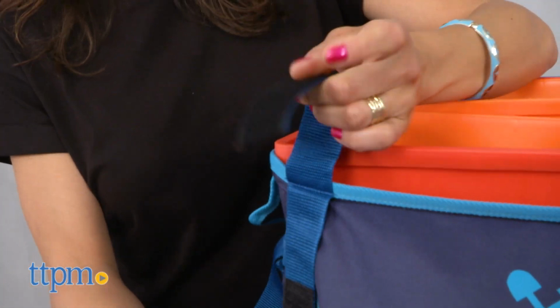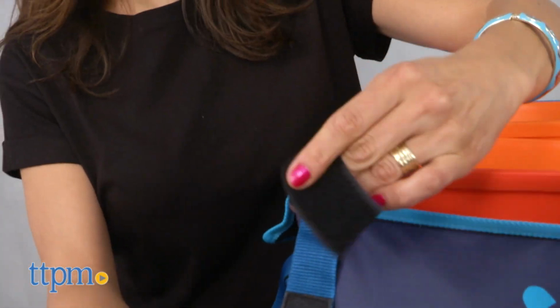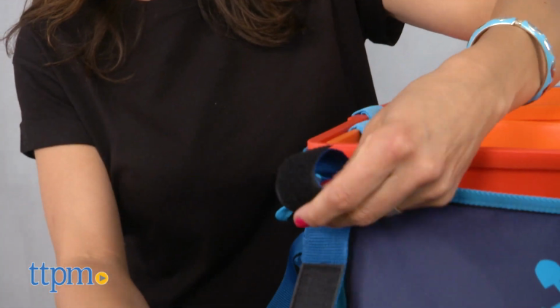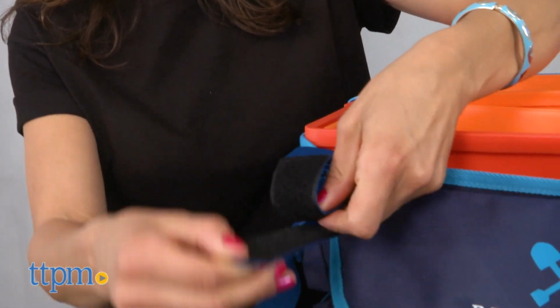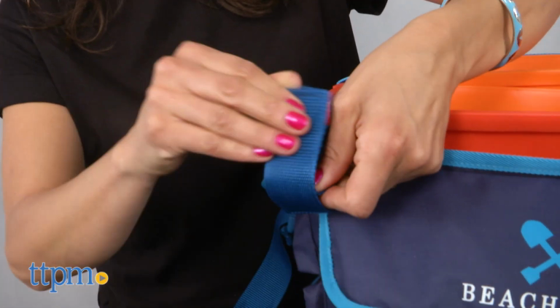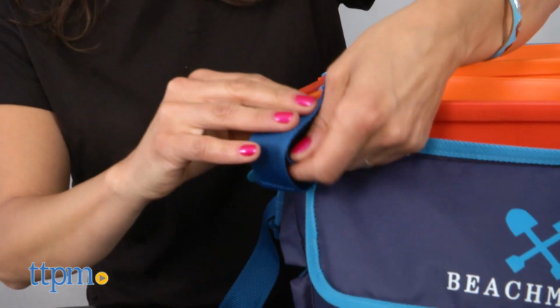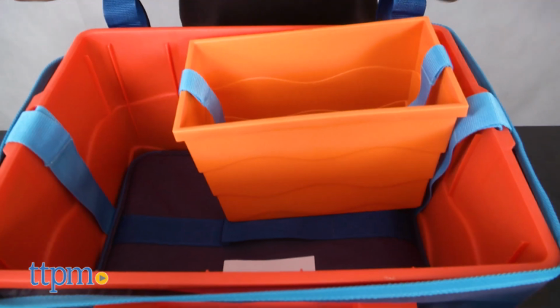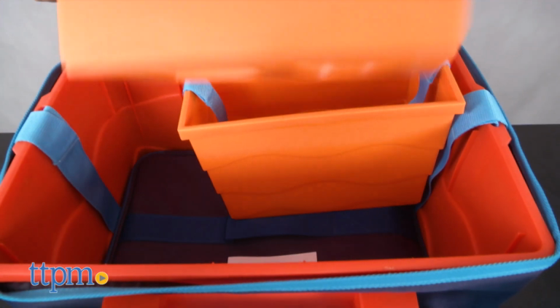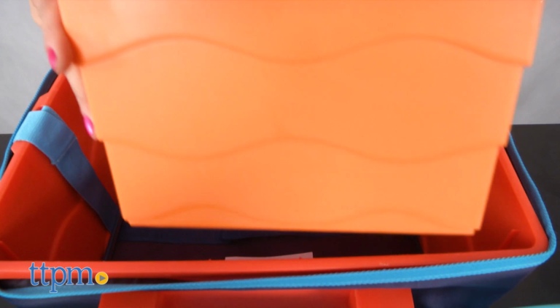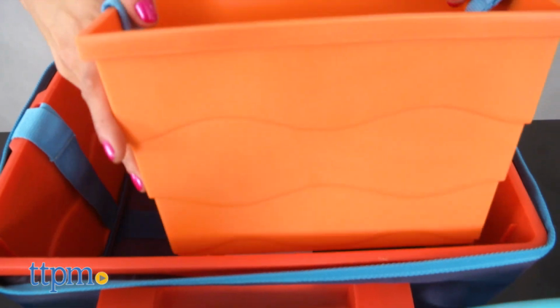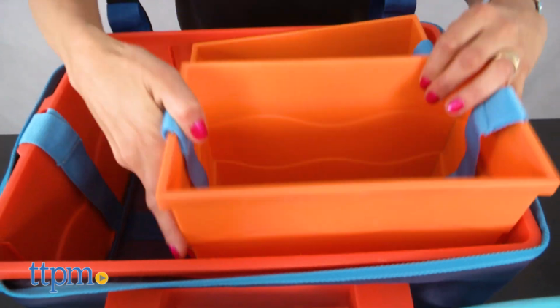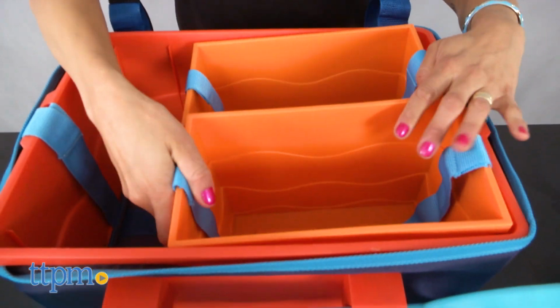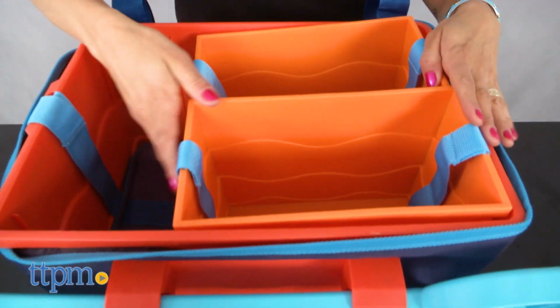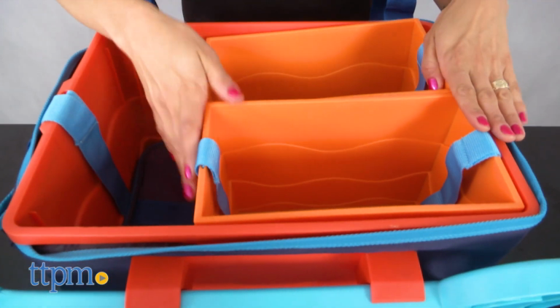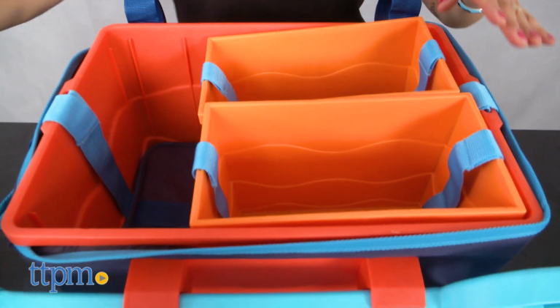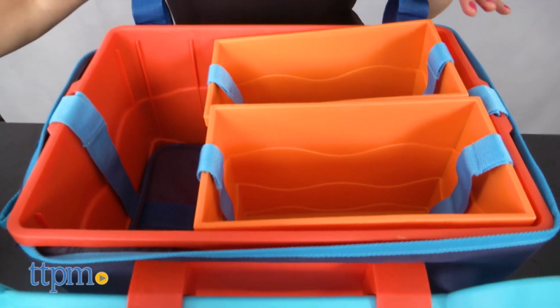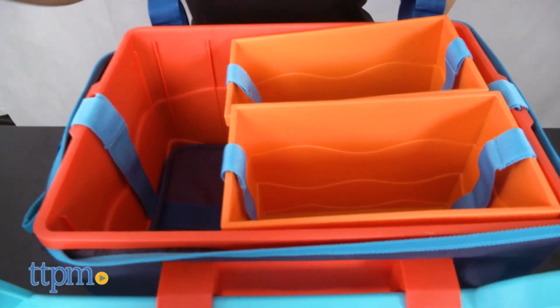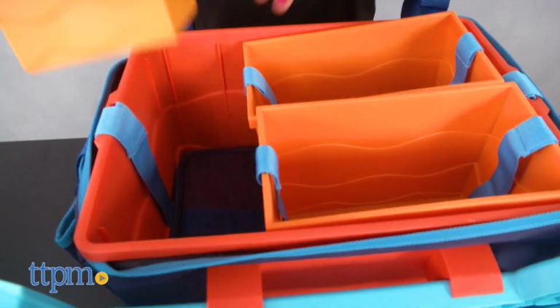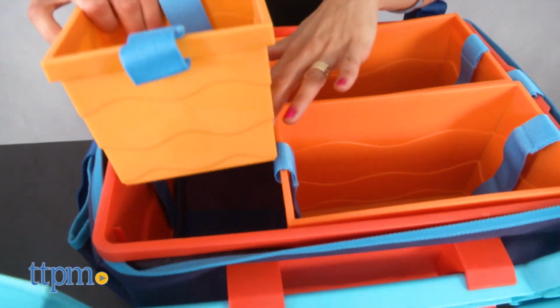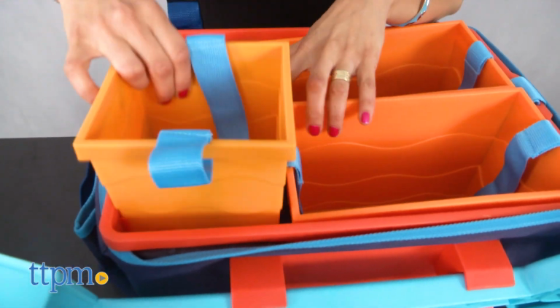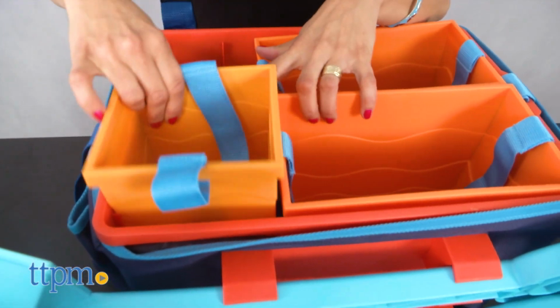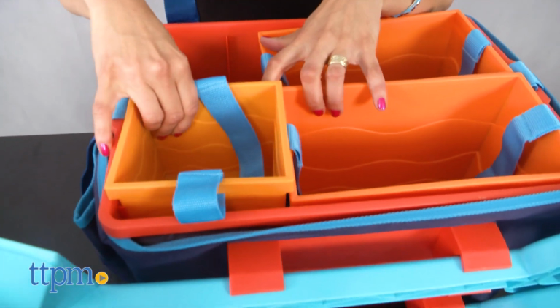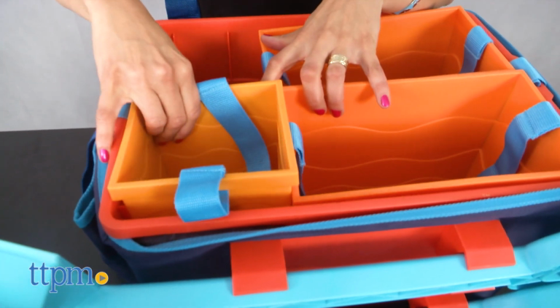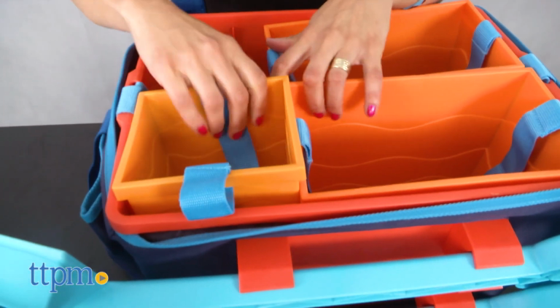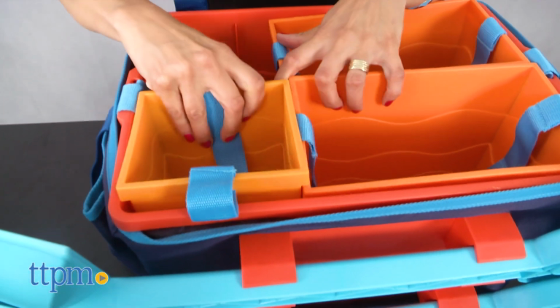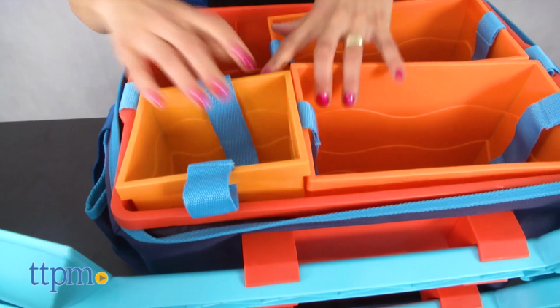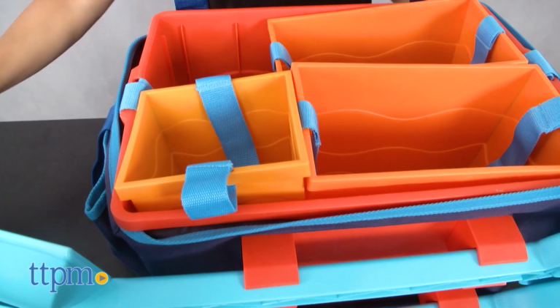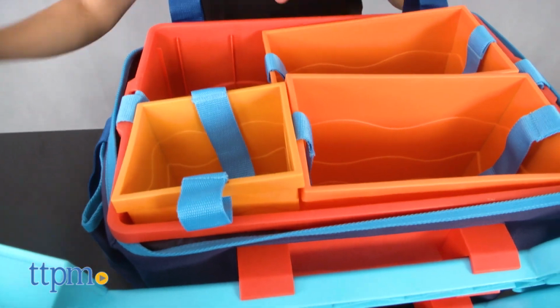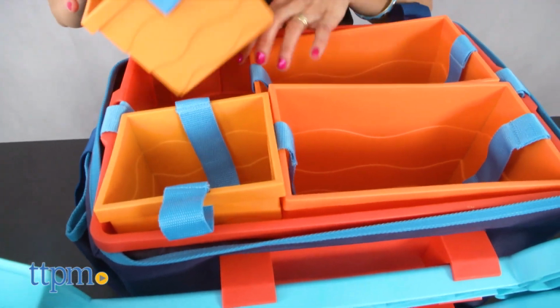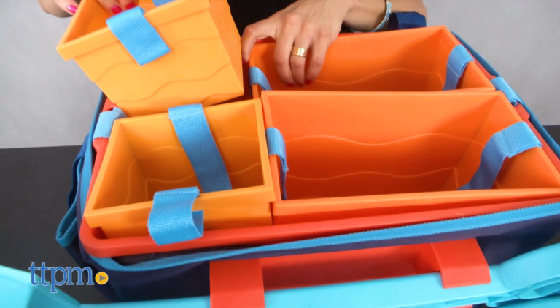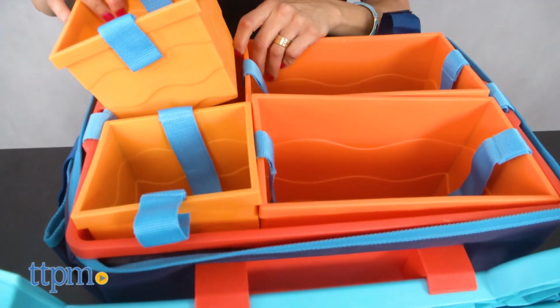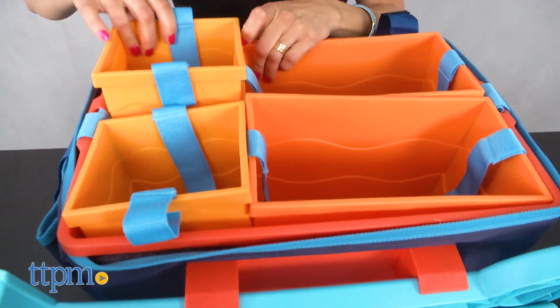With the BeachMate, your hands are free to hold your coffee or your child. This sturdy, durable, all-in-one carry system will stand up to your family beach day over and over again.